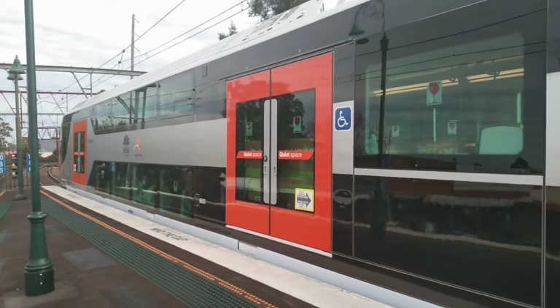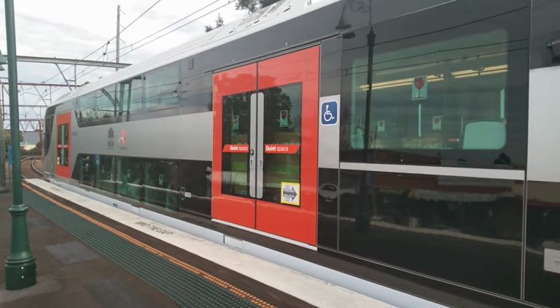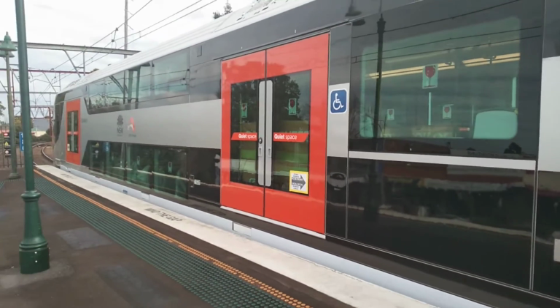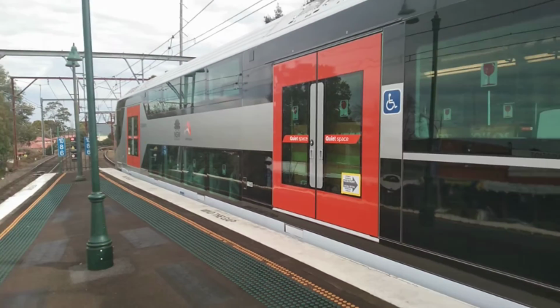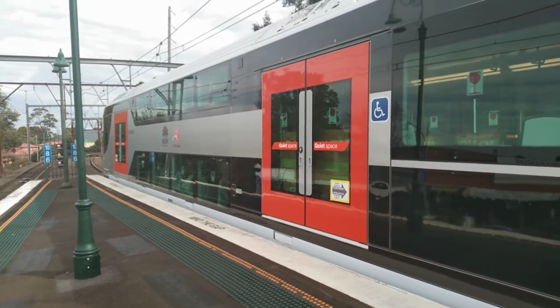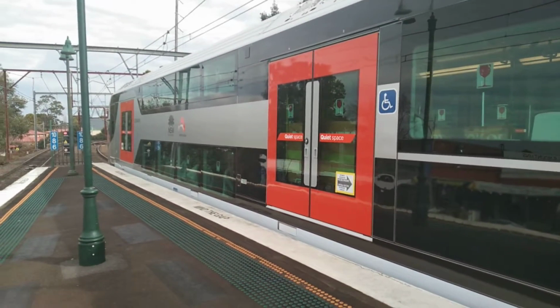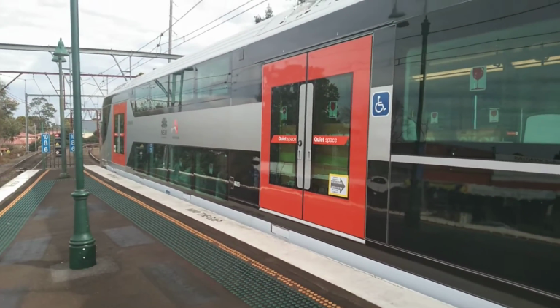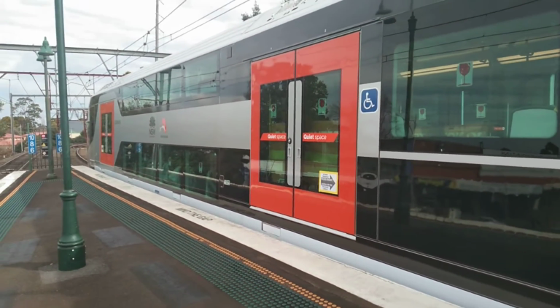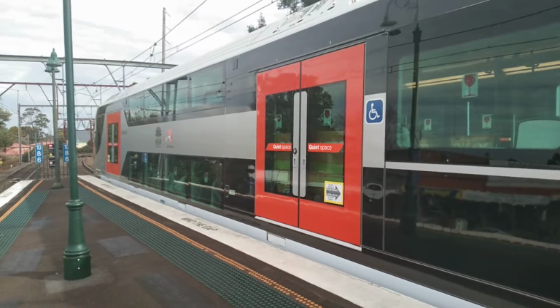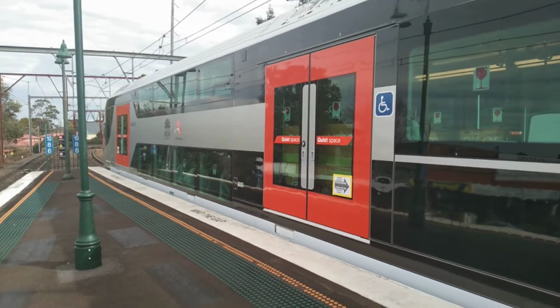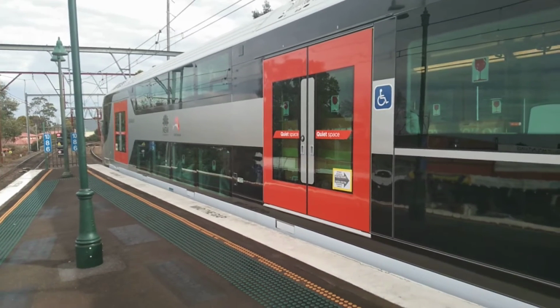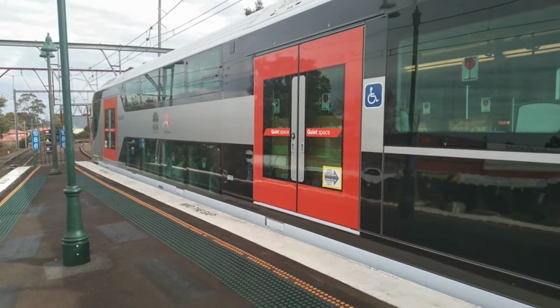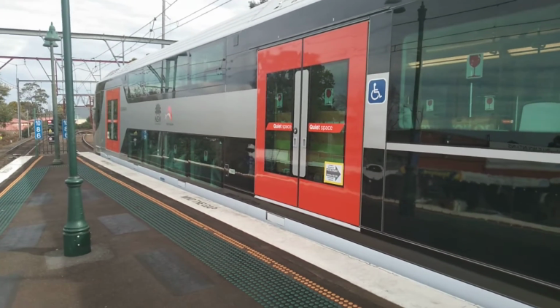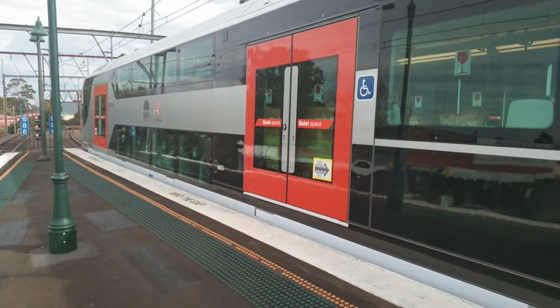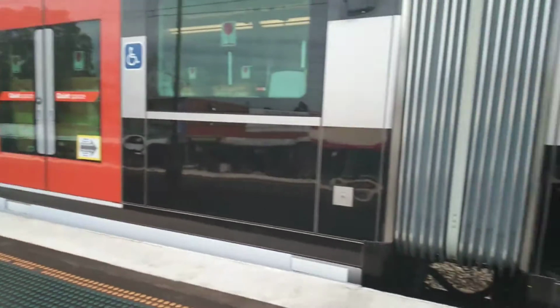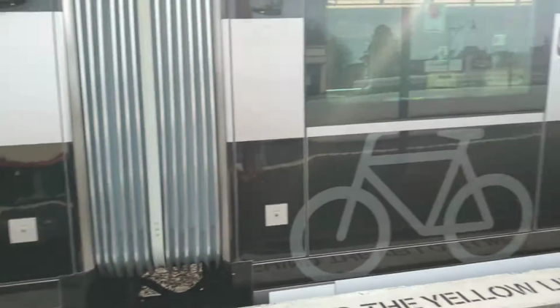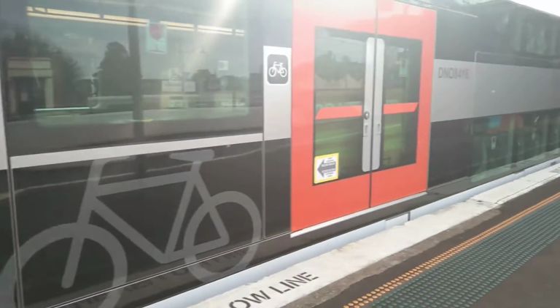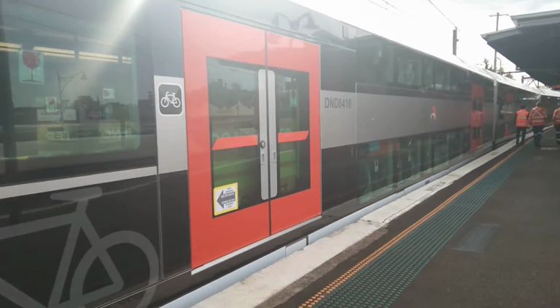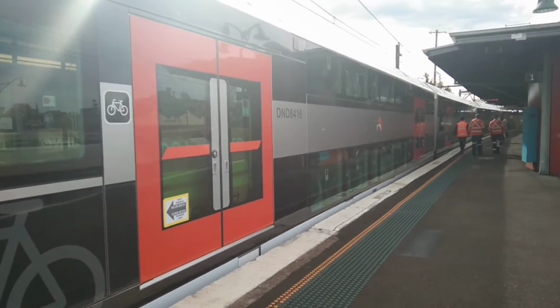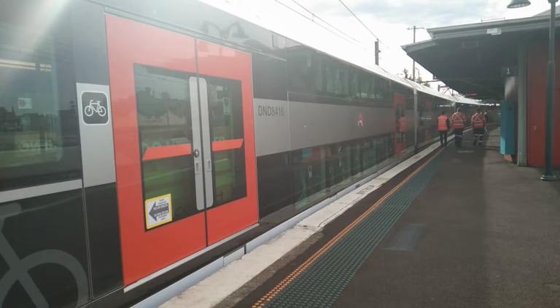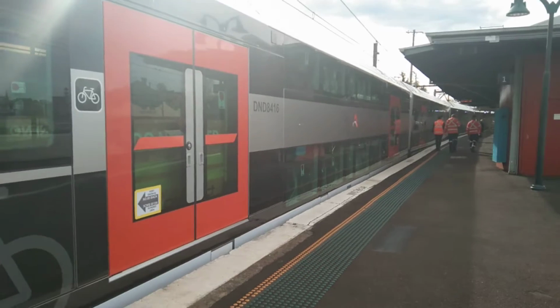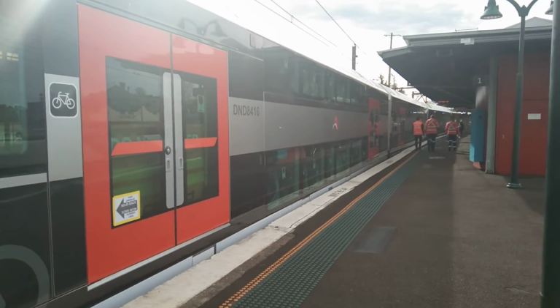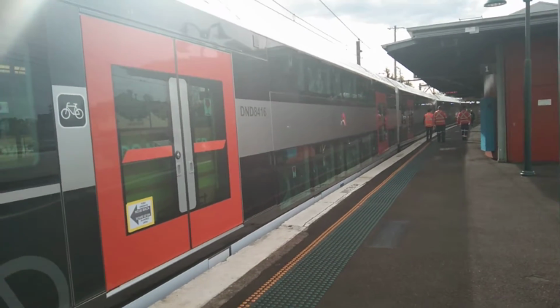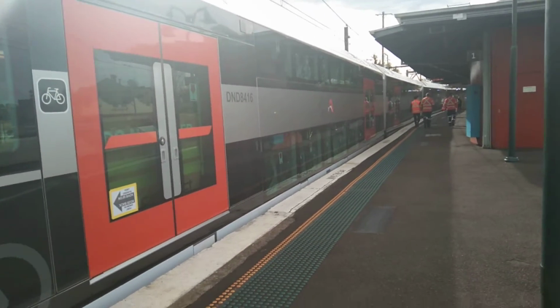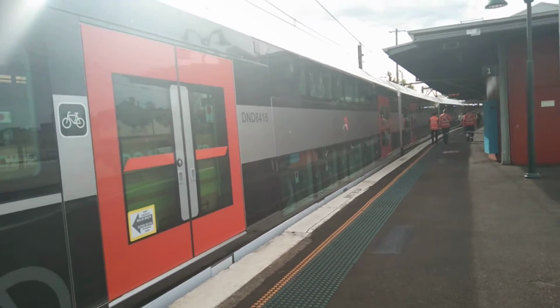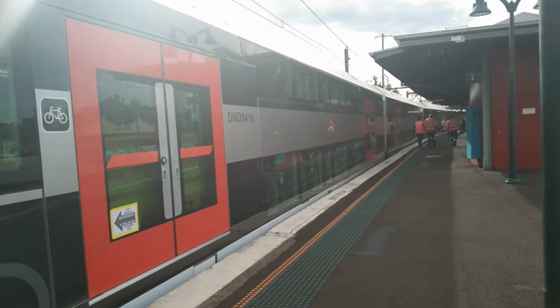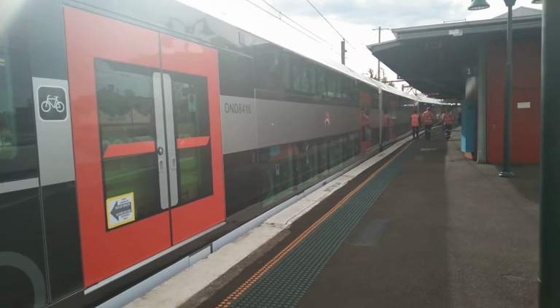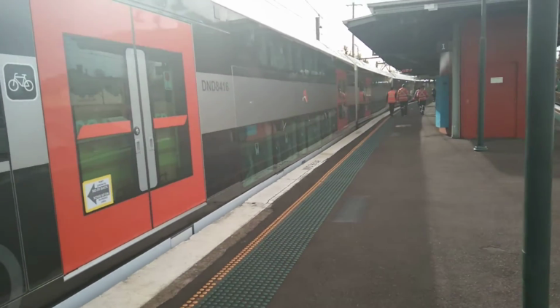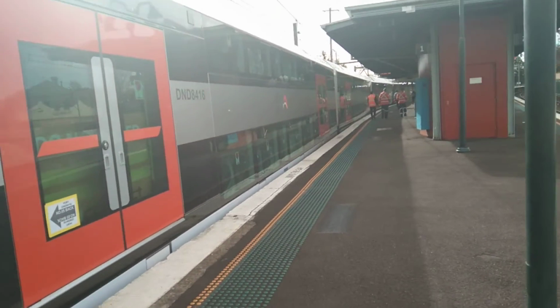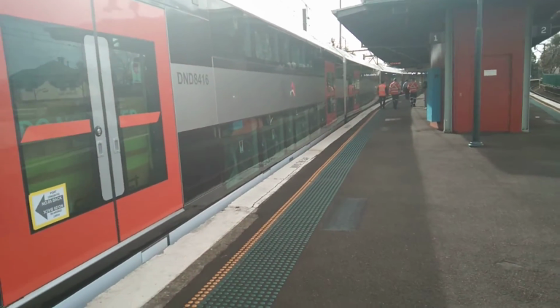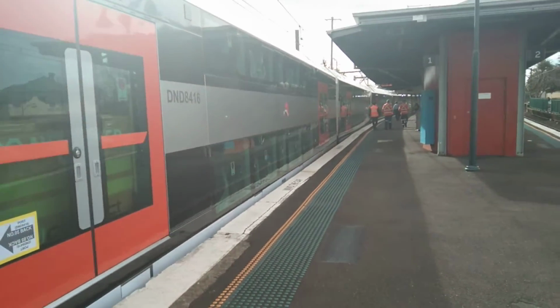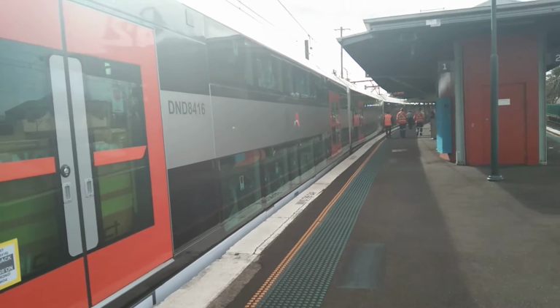What was car 1 on the way in? It's car 6. Car number DDA 9416 — or D&D 8416. Let's go for a walk down the train.